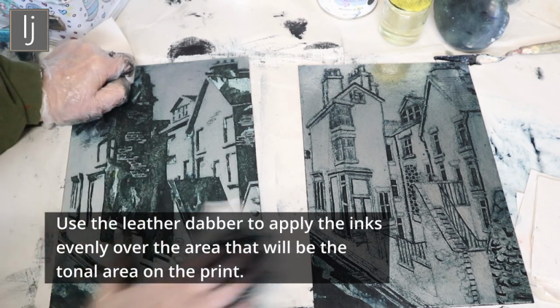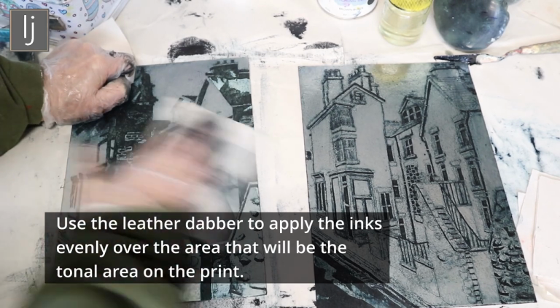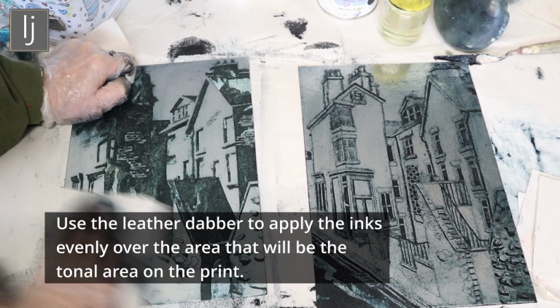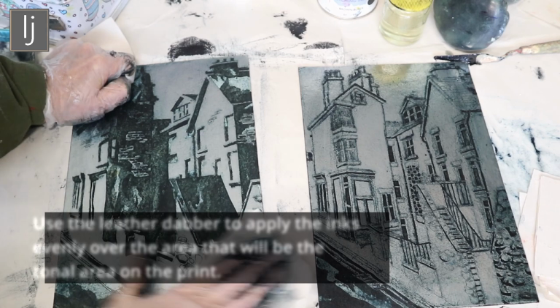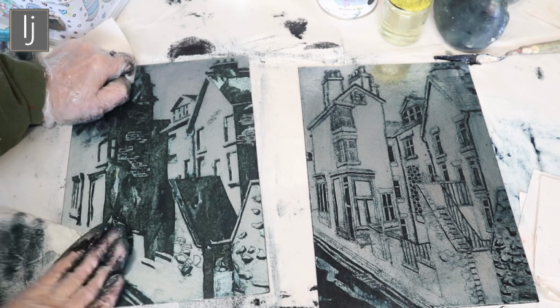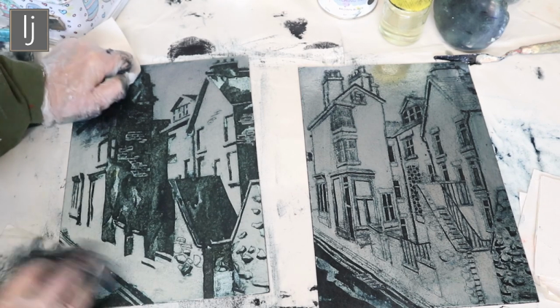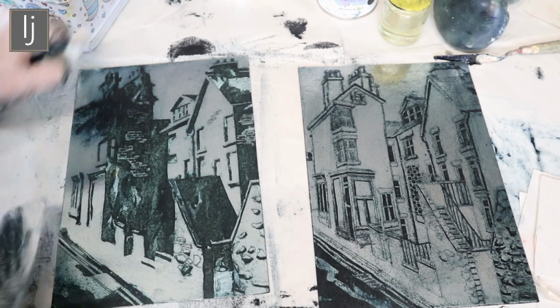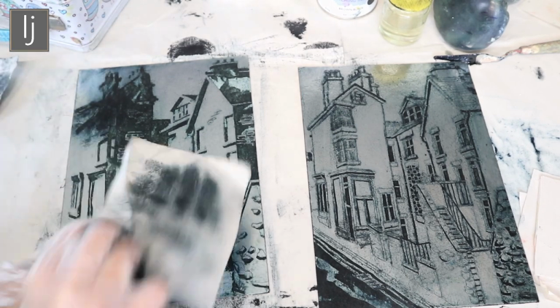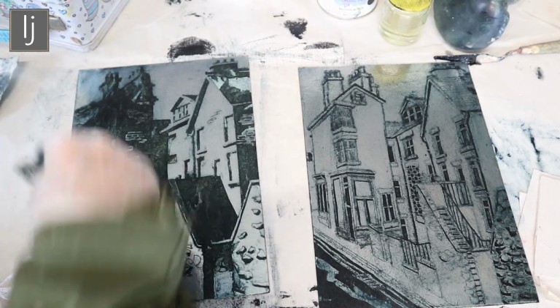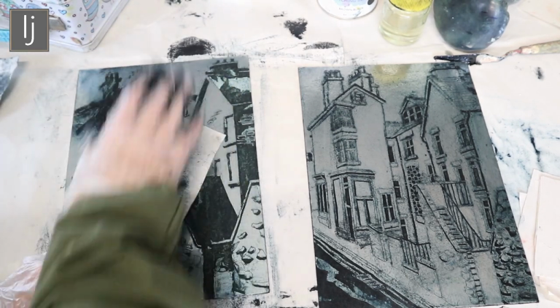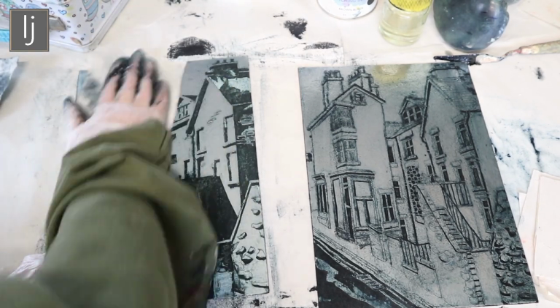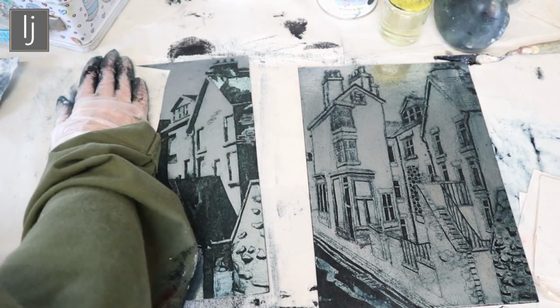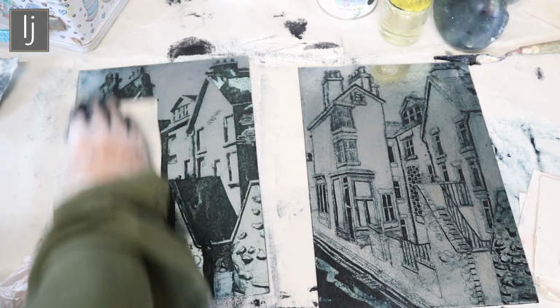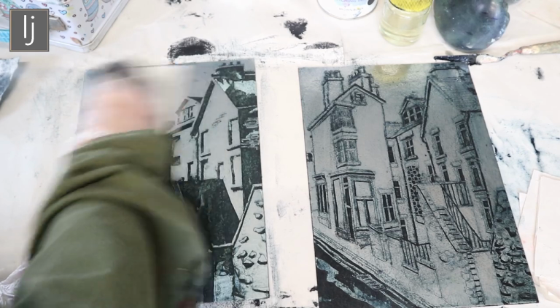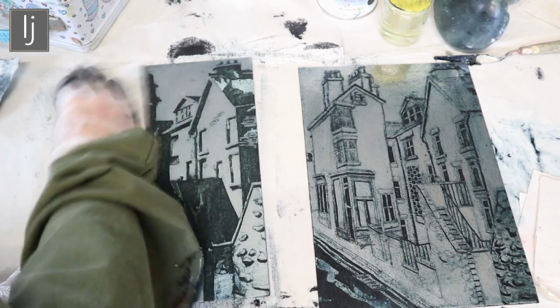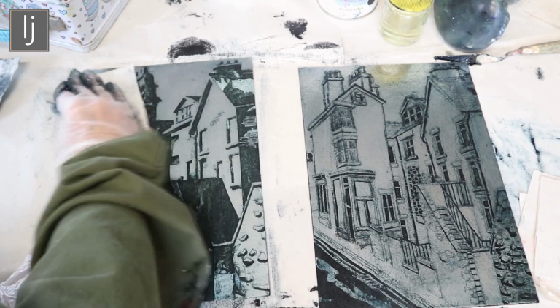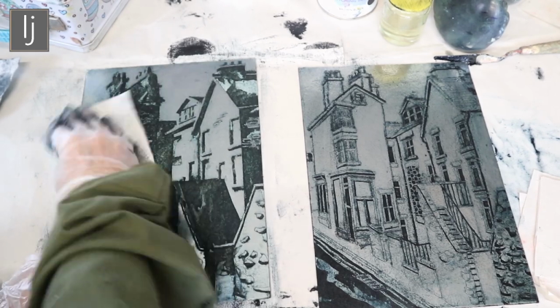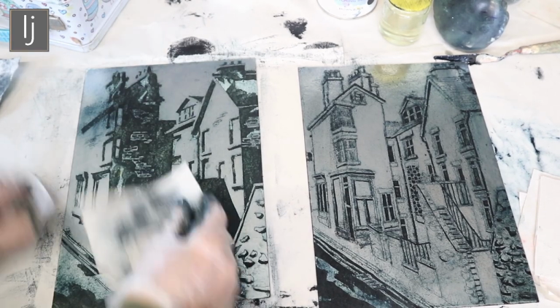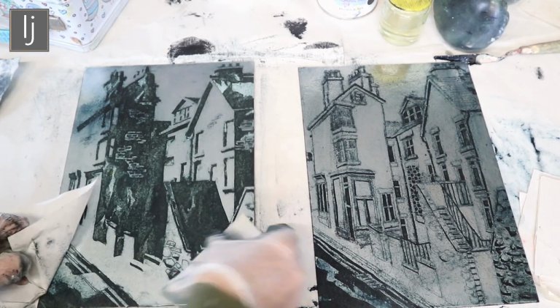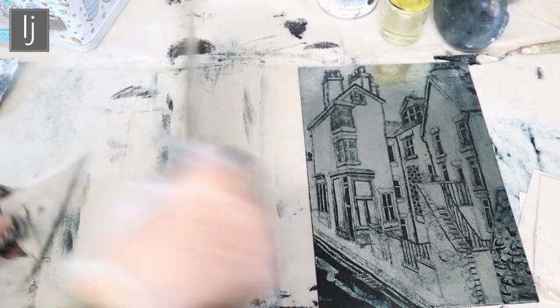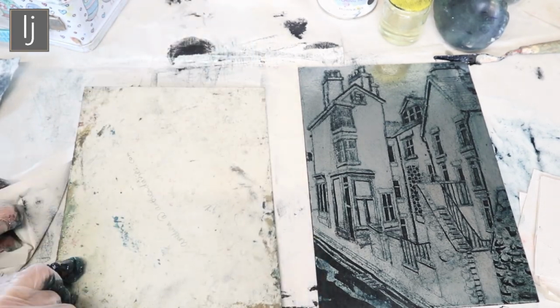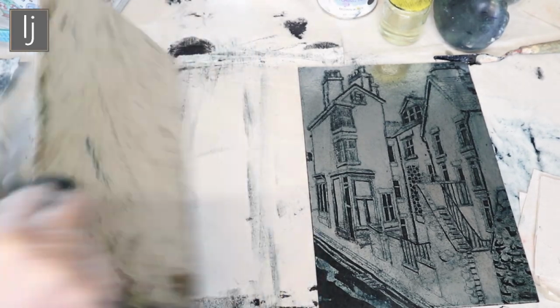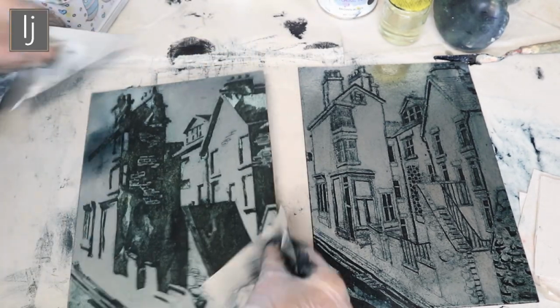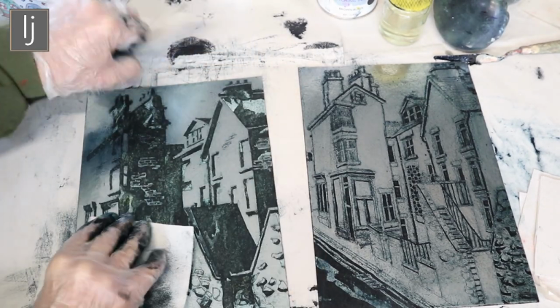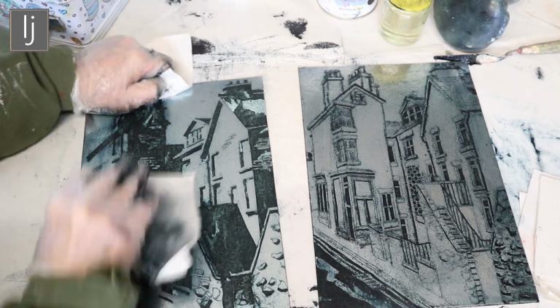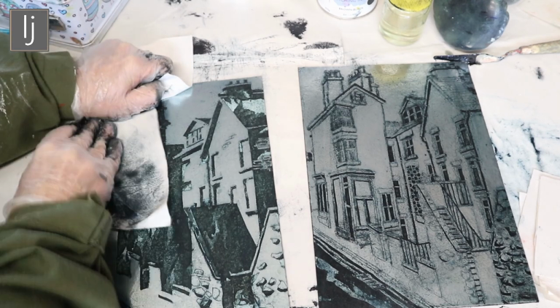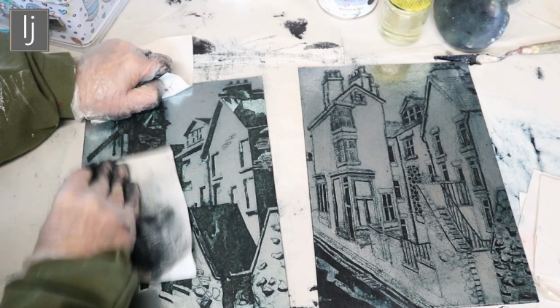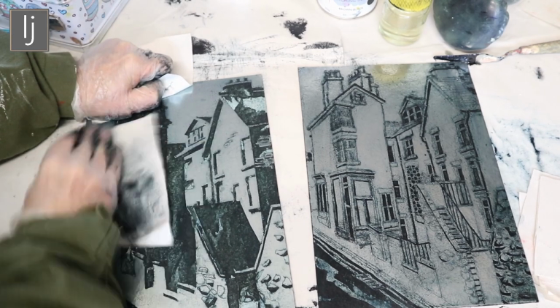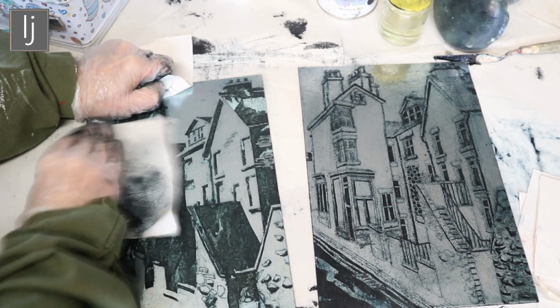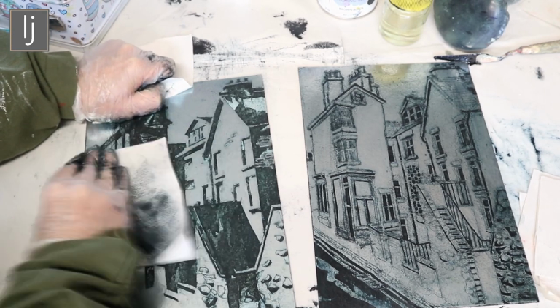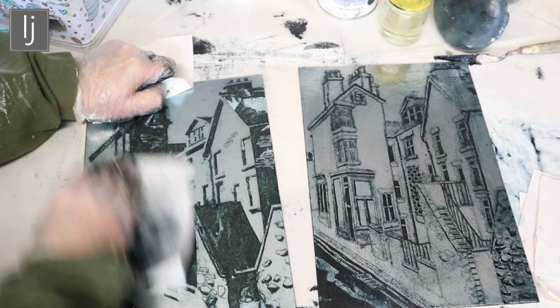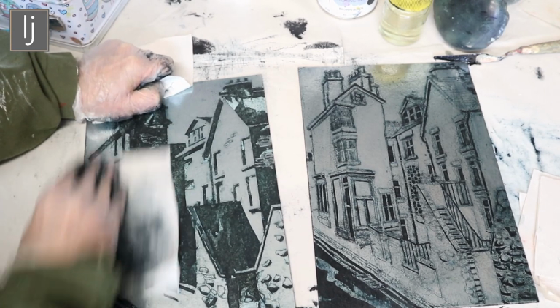Of course, if this is a scene that has to be recognisable, it's back to front — because when you print it, it prints the other way. Same with writing: you've got to write it back to front.